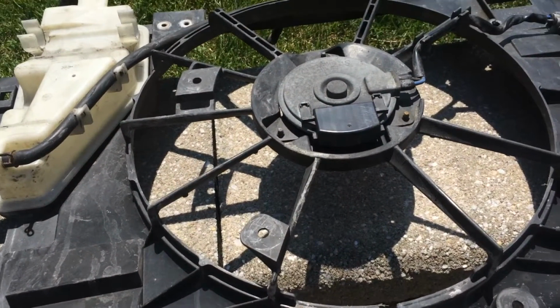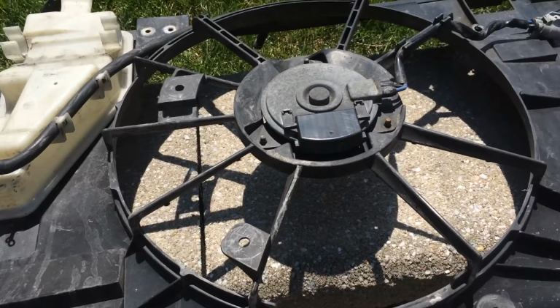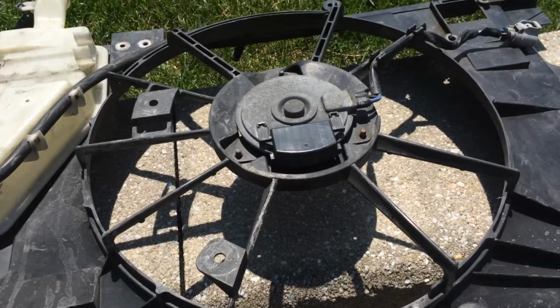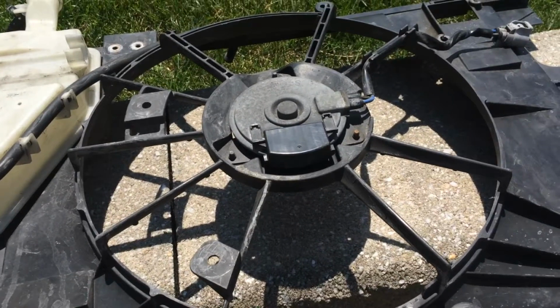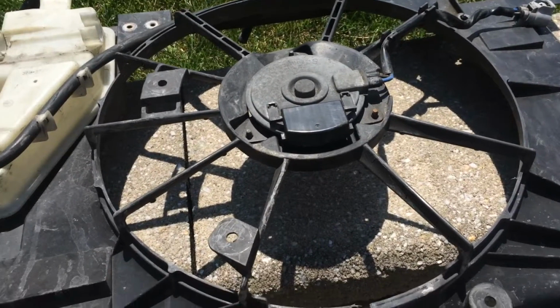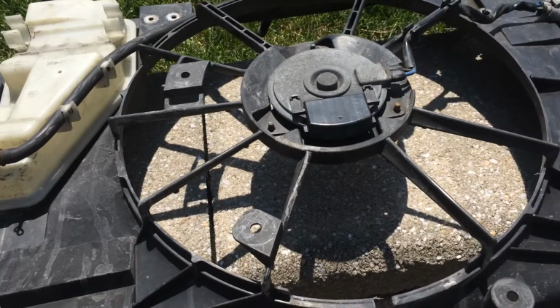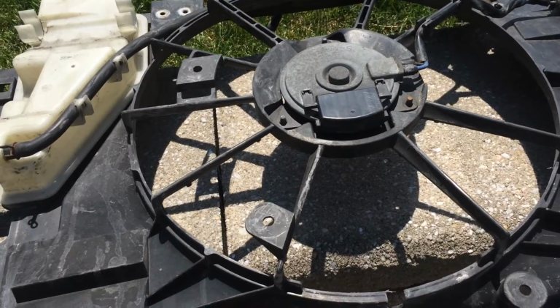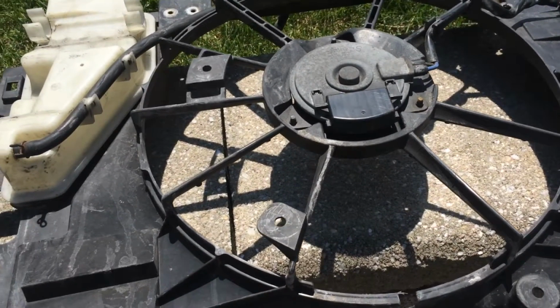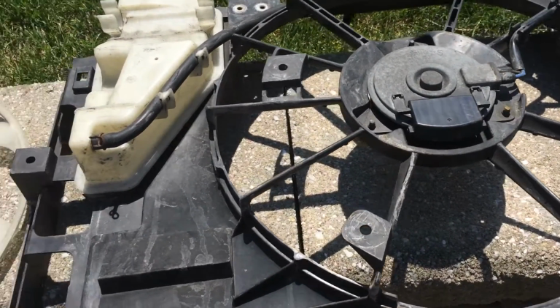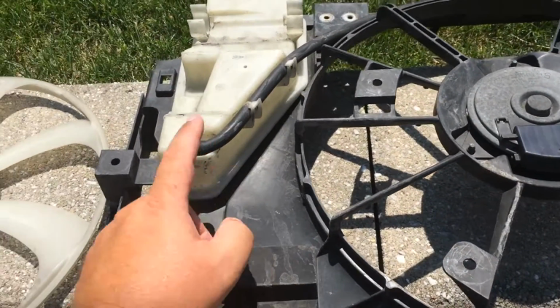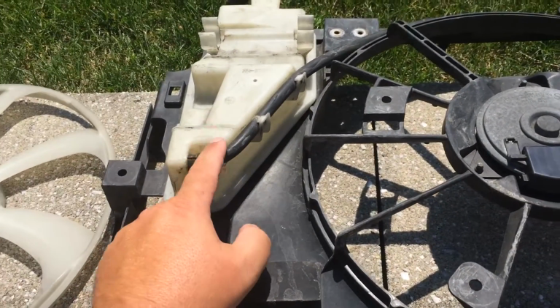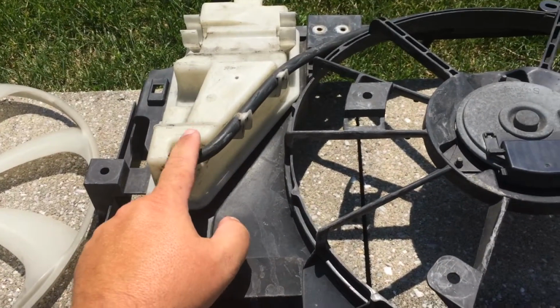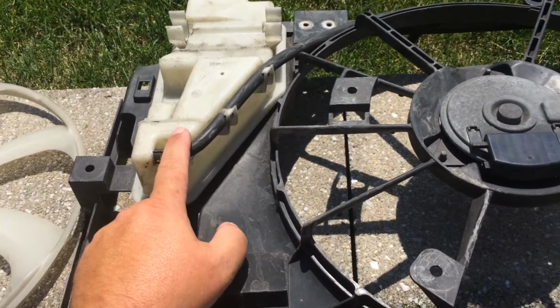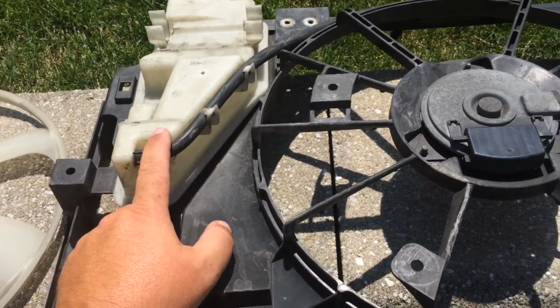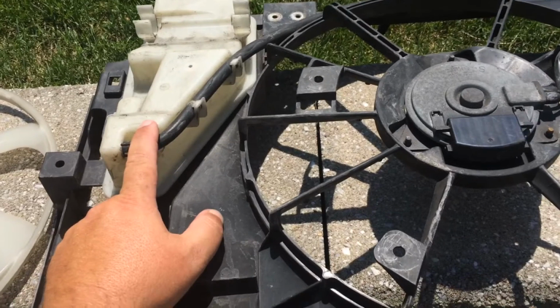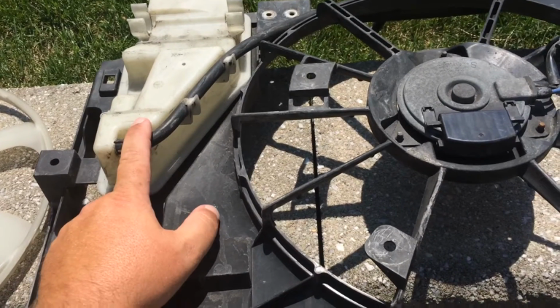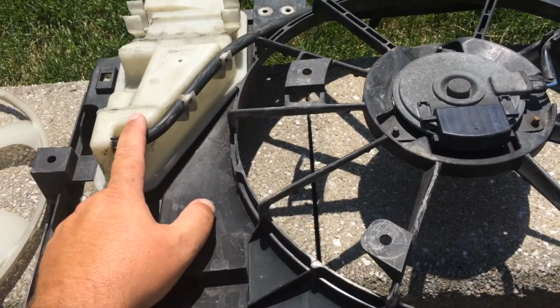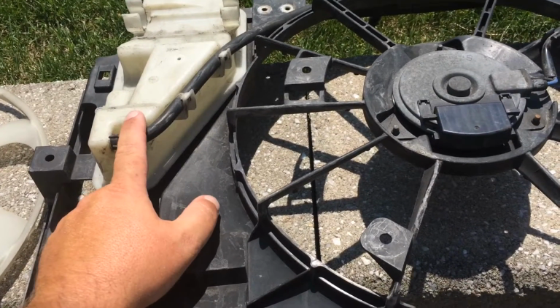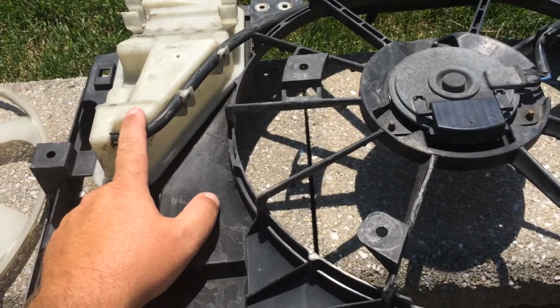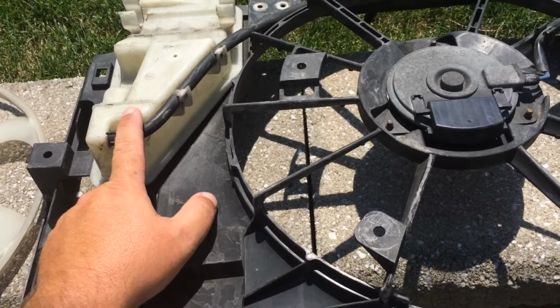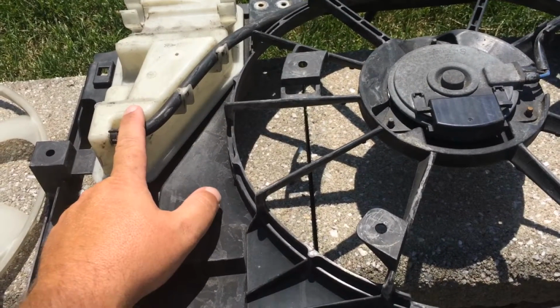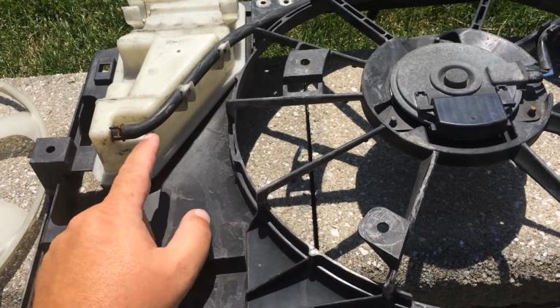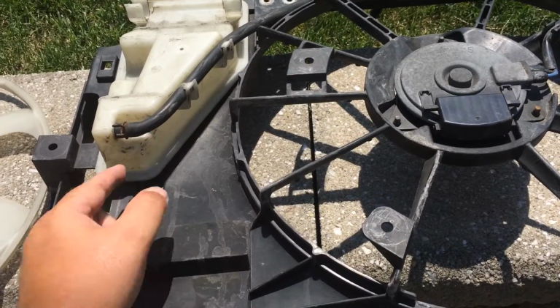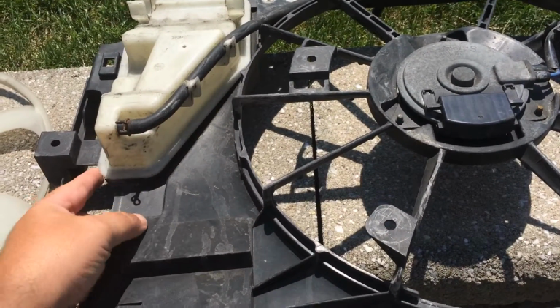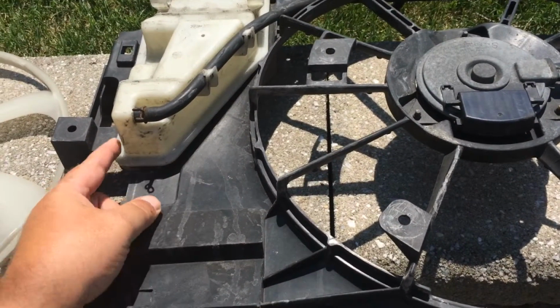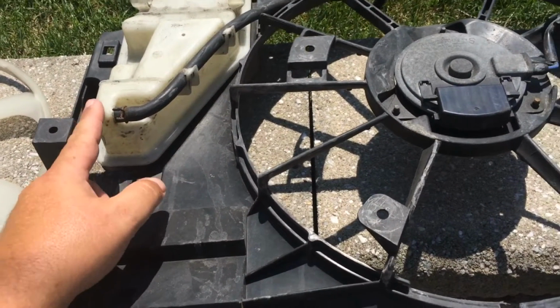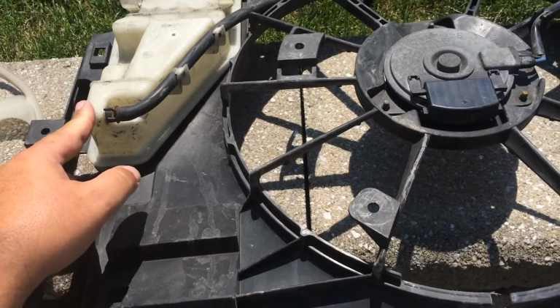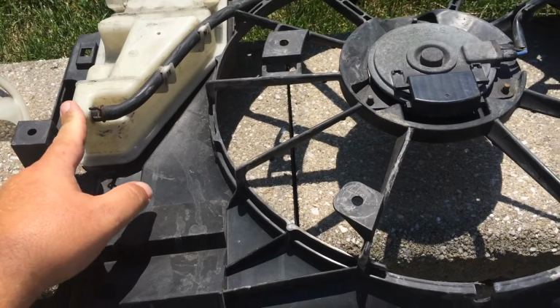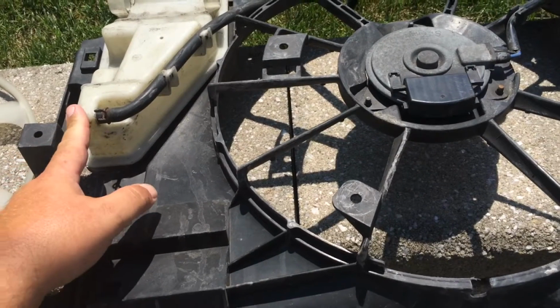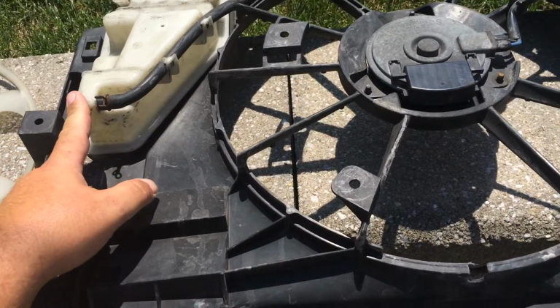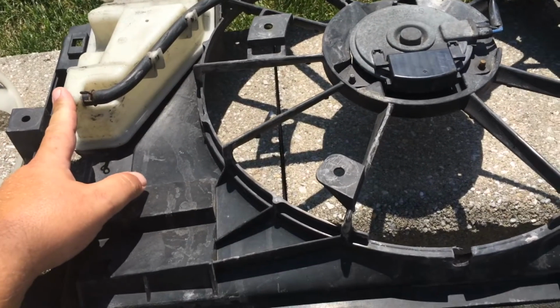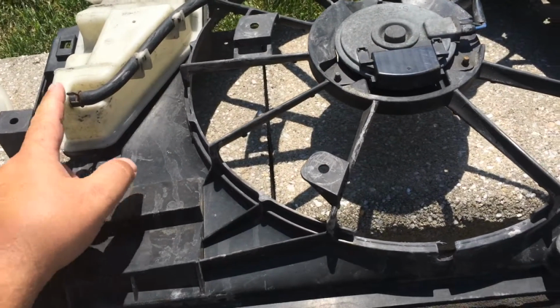Toyota wanted $500 worth of labor to do this, so I did it myself. The tank comes on the actual panel, so you don't have to replace that — although you could probably take it apart and maybe sell it to someone for $20.